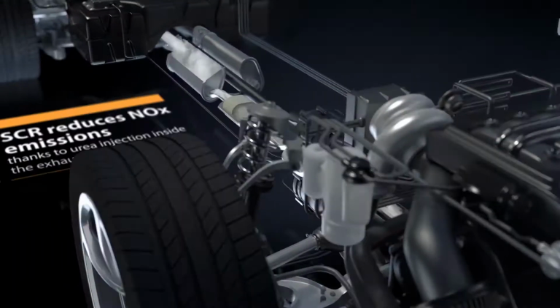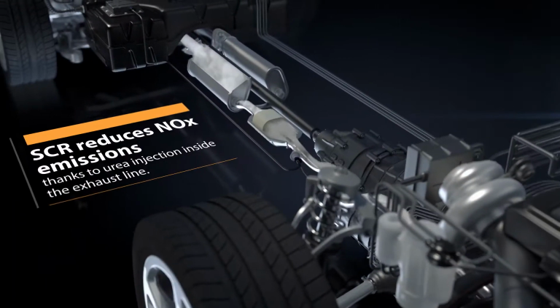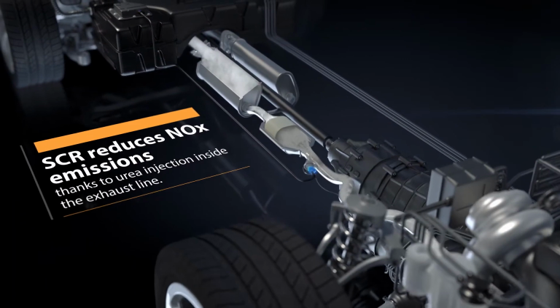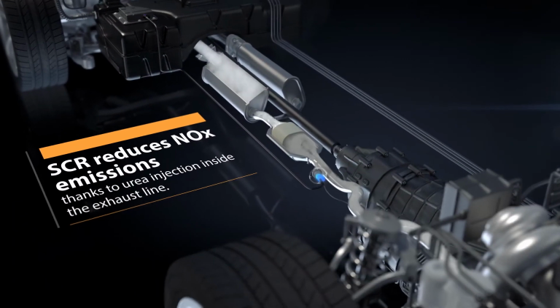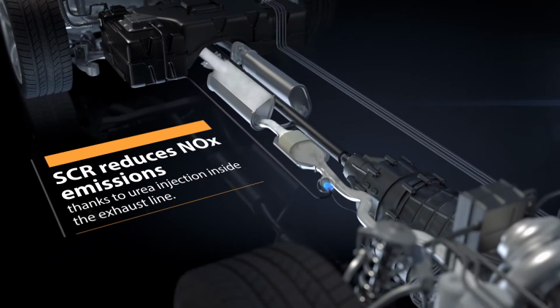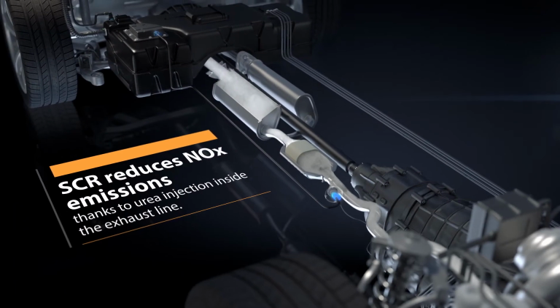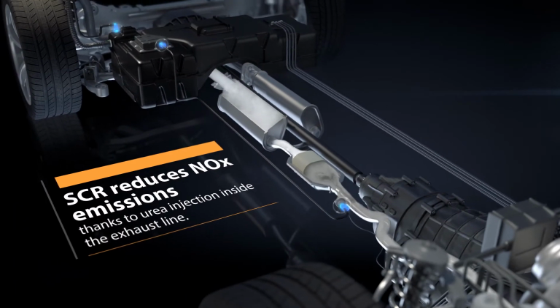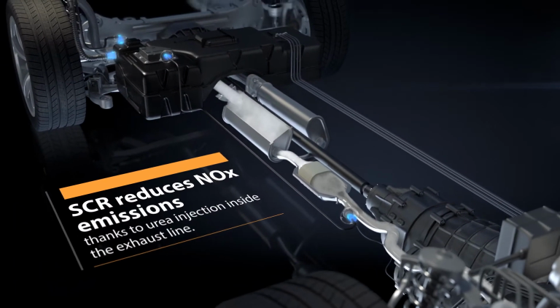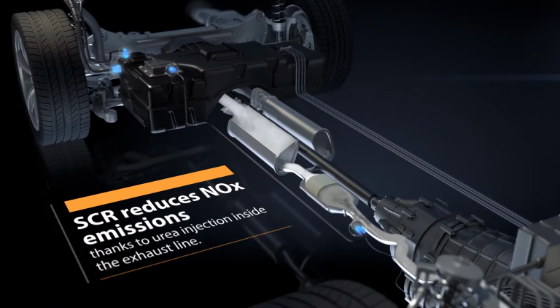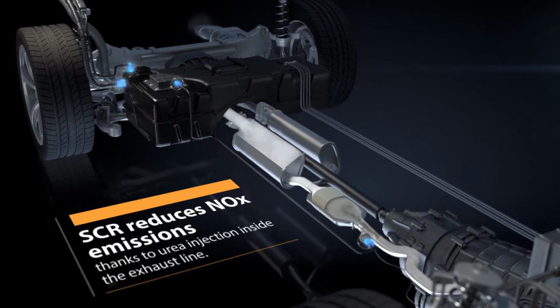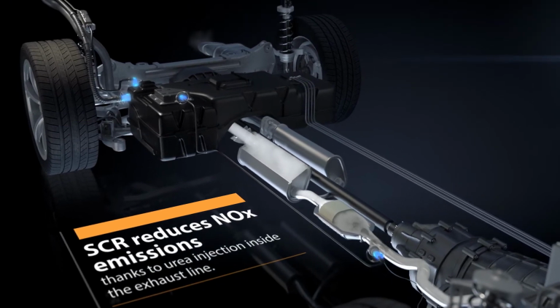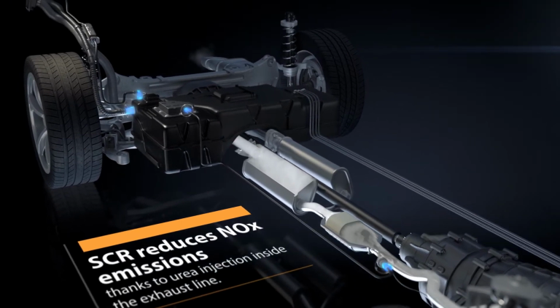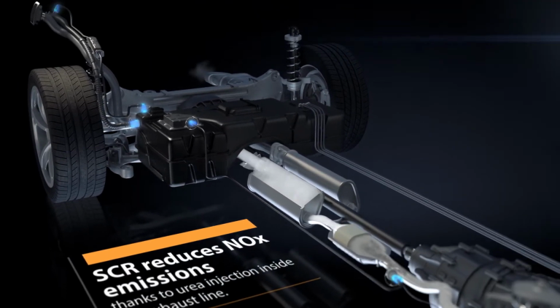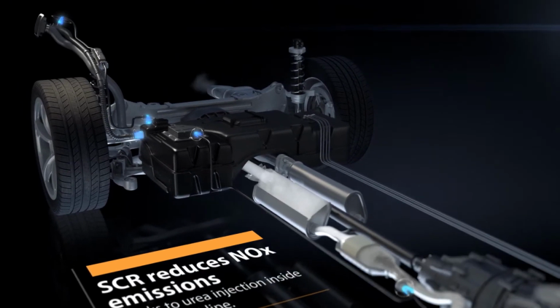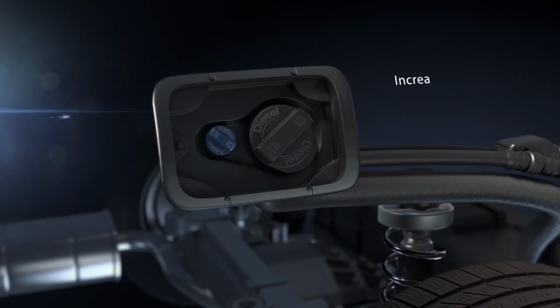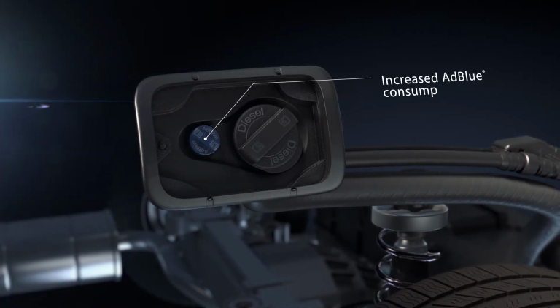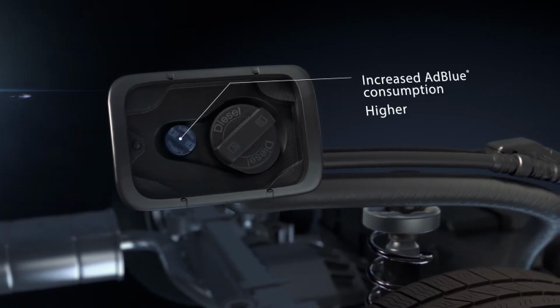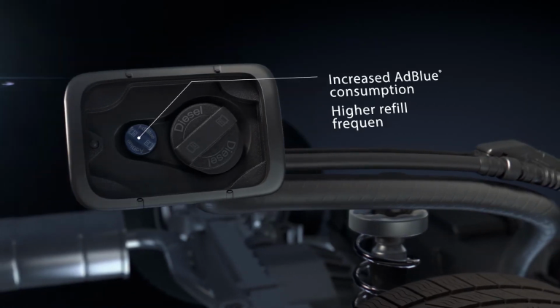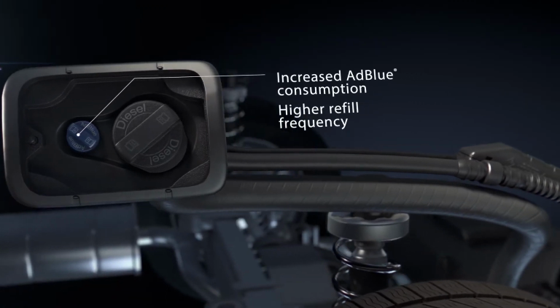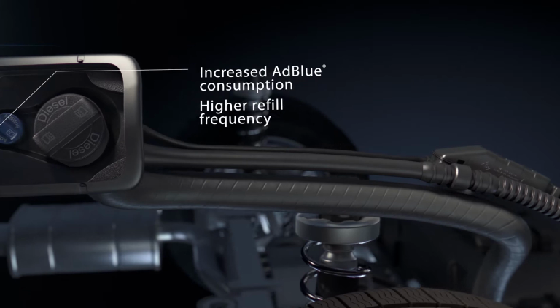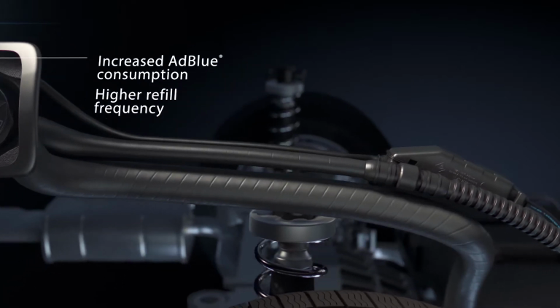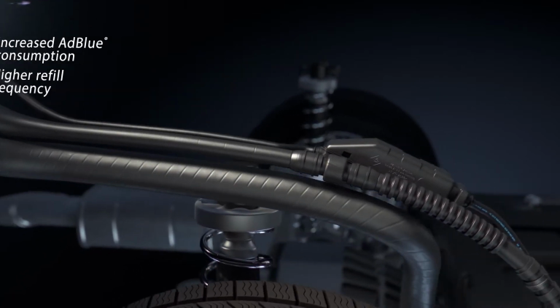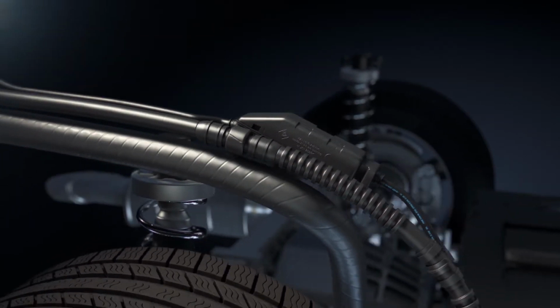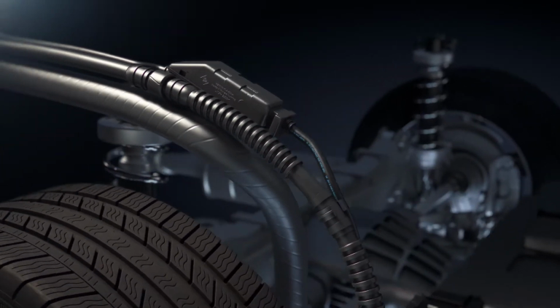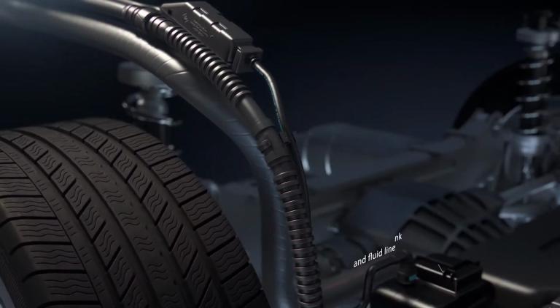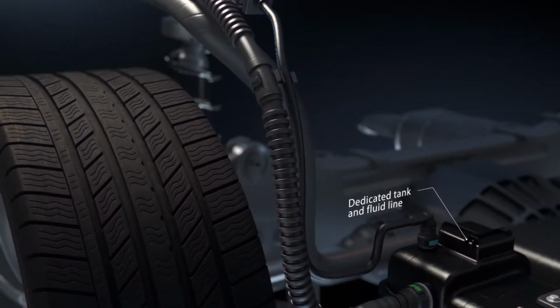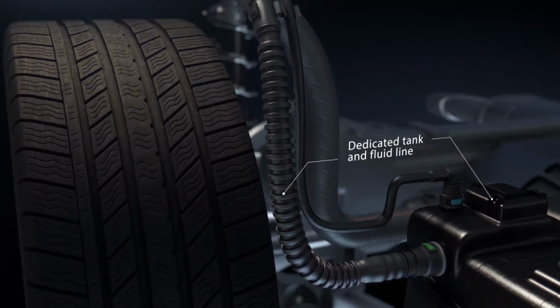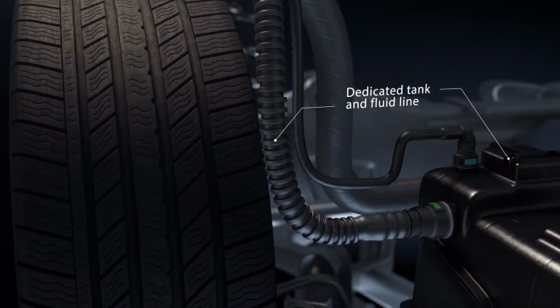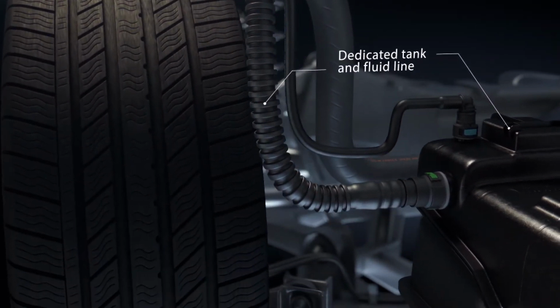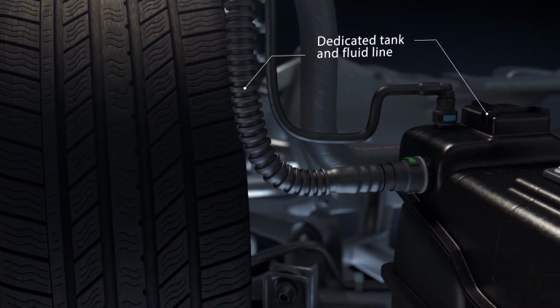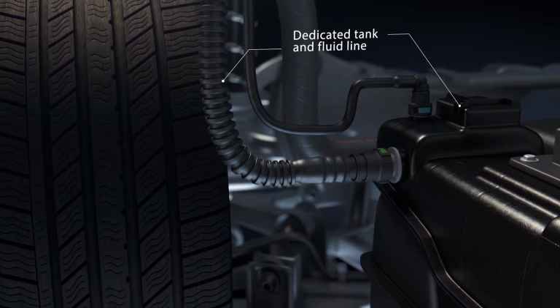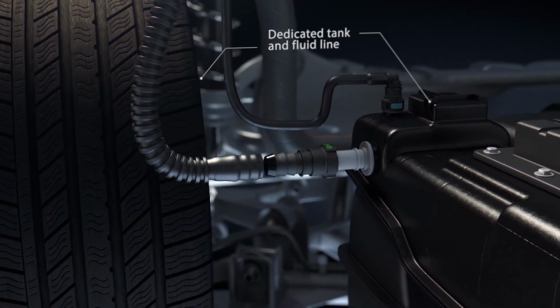Depollution is ensured by a chemical reaction that reduces NOx particles into the exhaust line. It requires the use of ADBLUE, a urea solution. Due to new regulations, a higher refill frequency and a dedicated tank and fluid line have become mandatory.